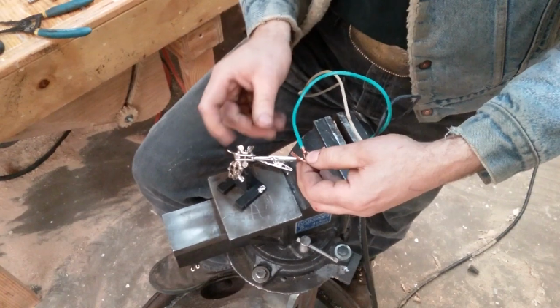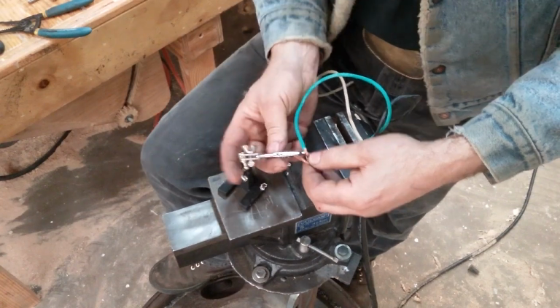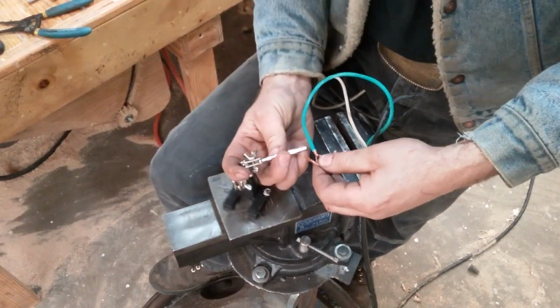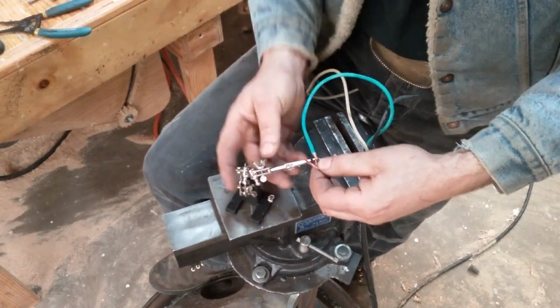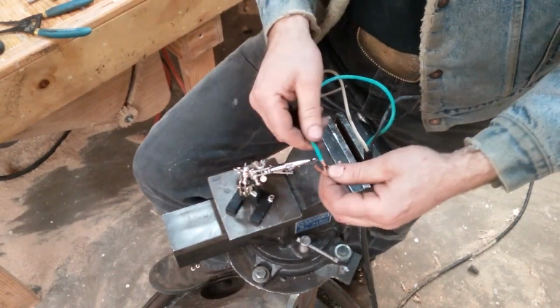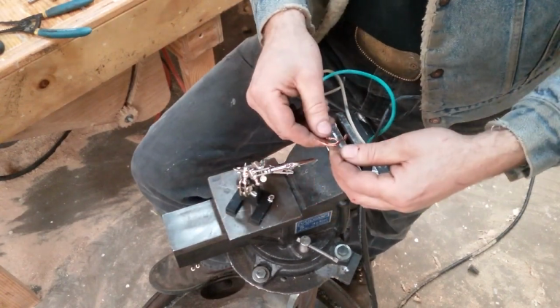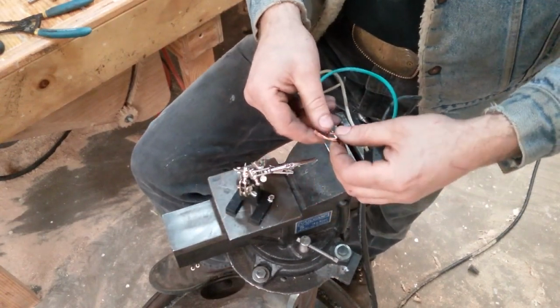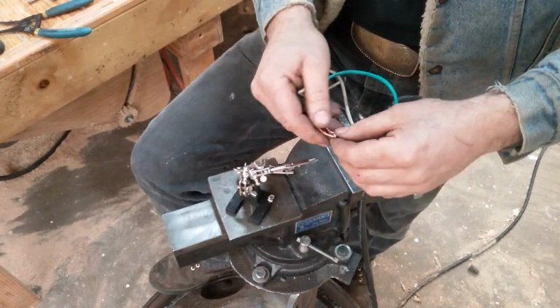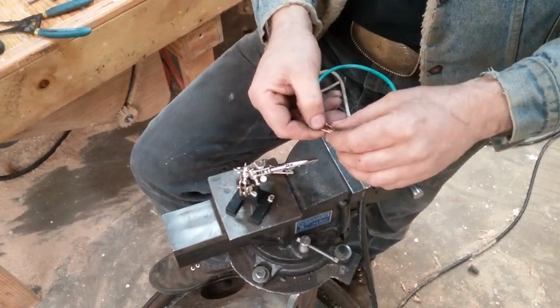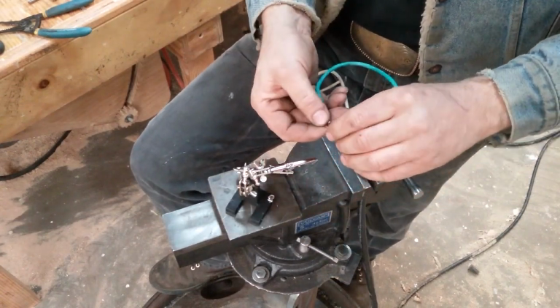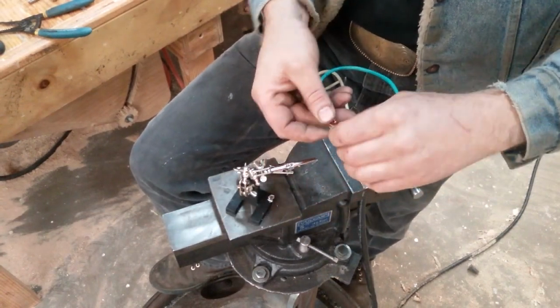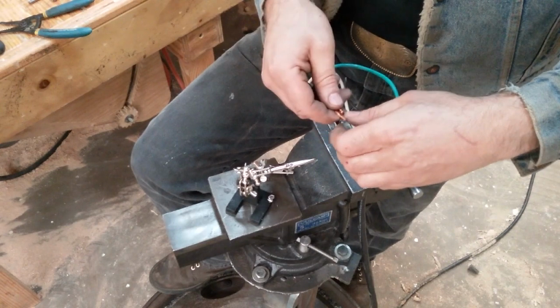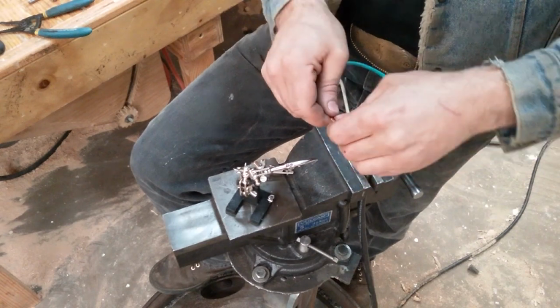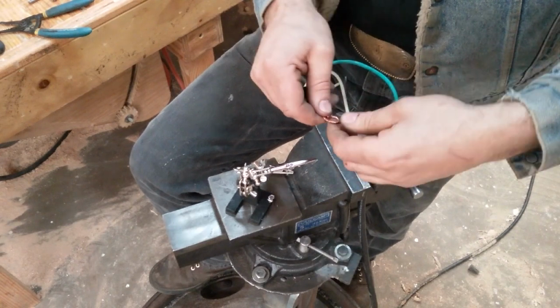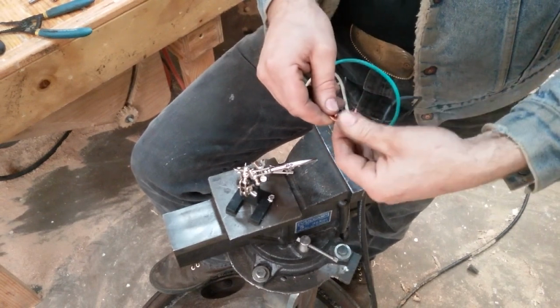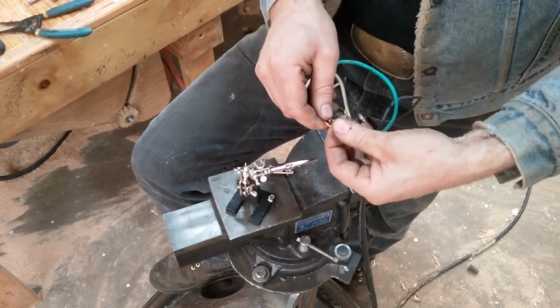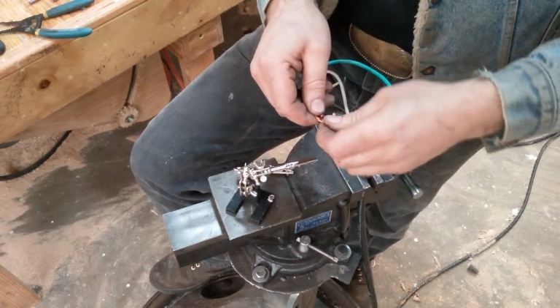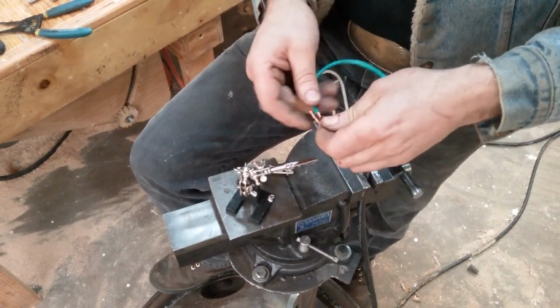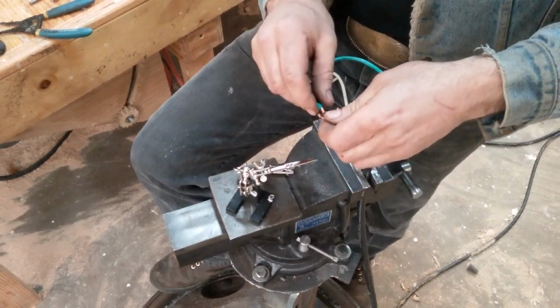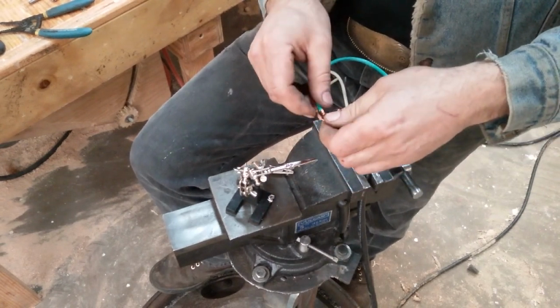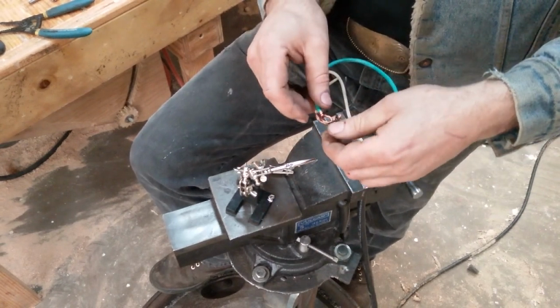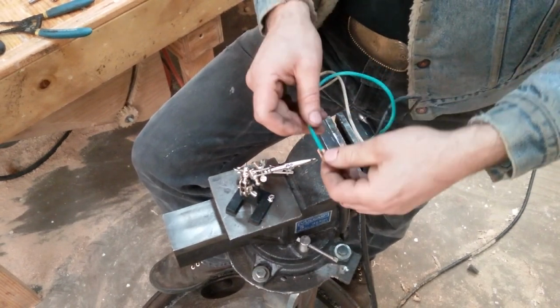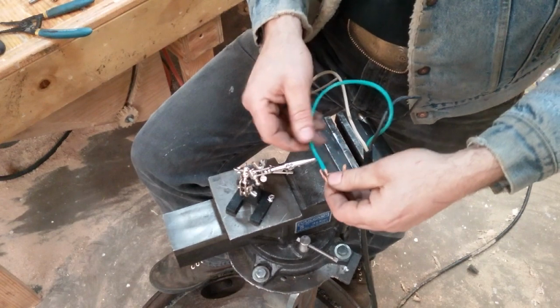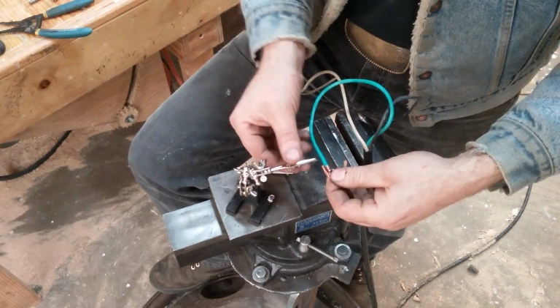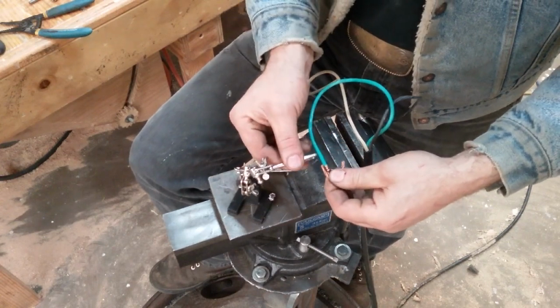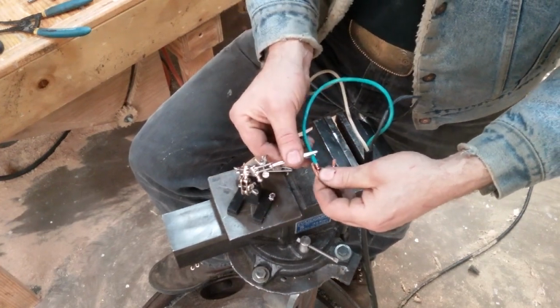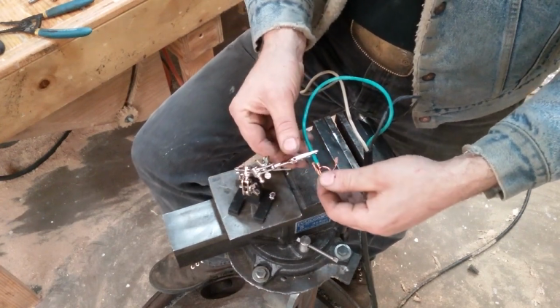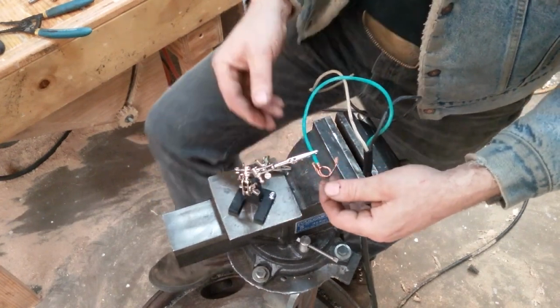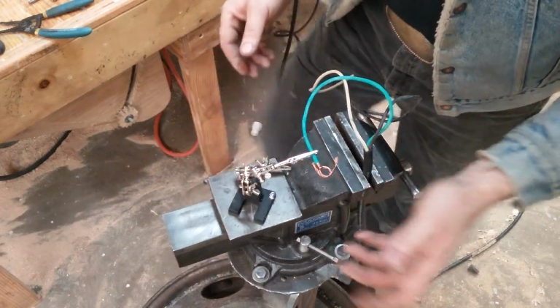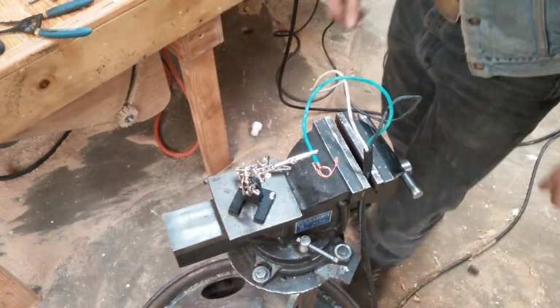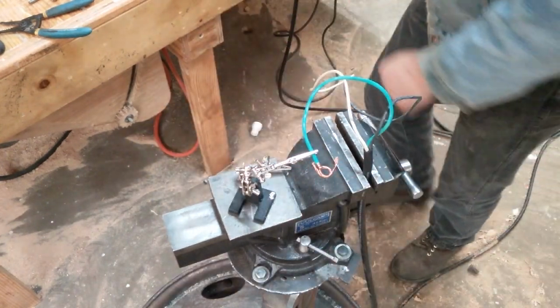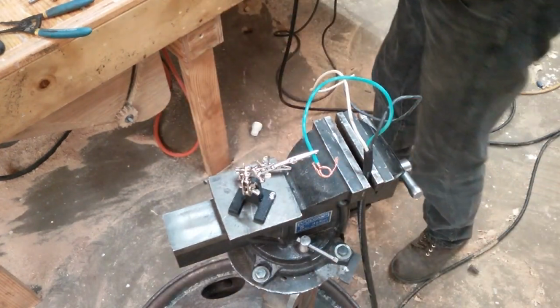I'll put her here in my helping hands. There we go — that's laying good and flat. Okay, we got her in the helping hands.